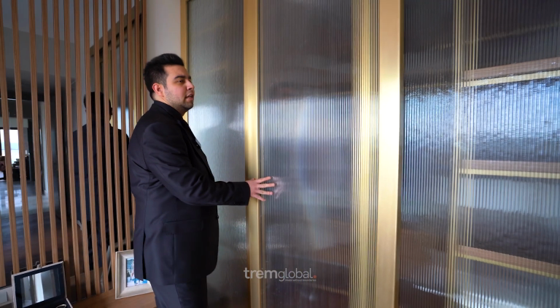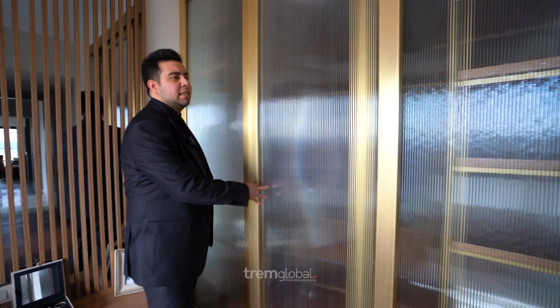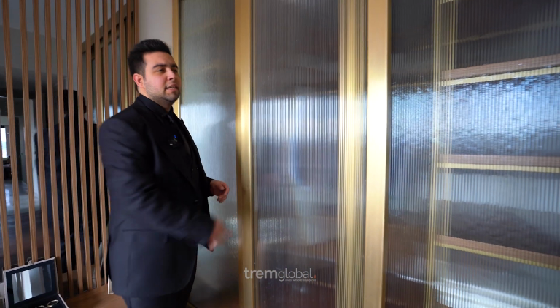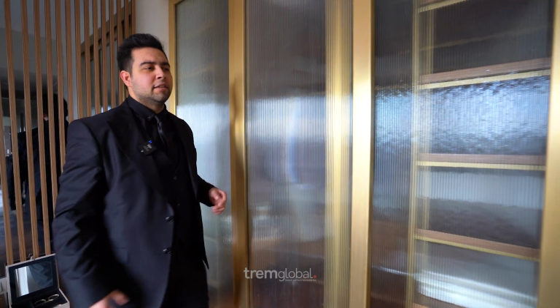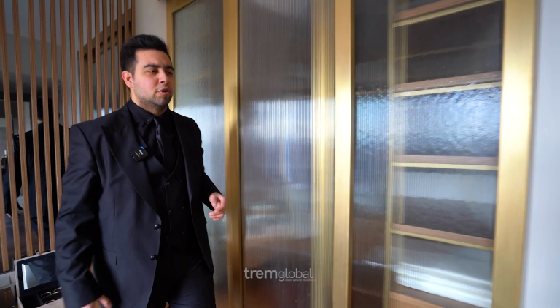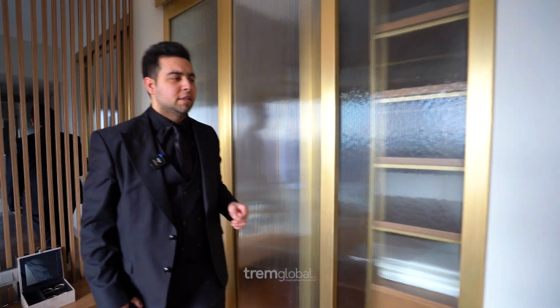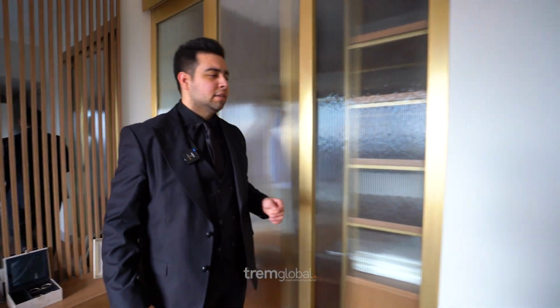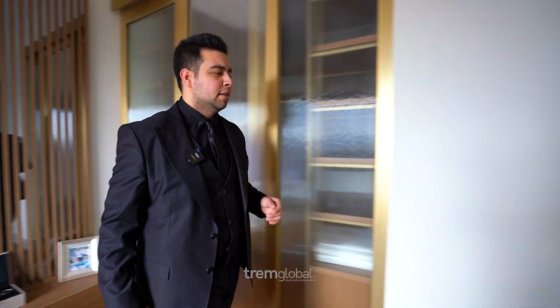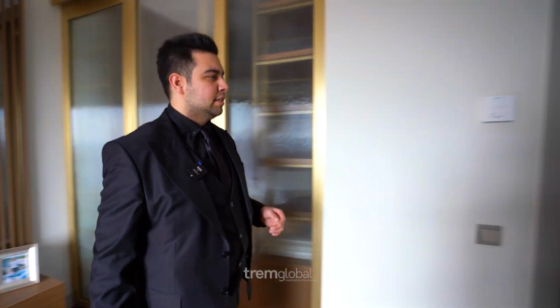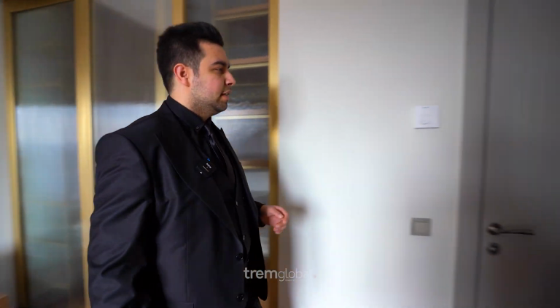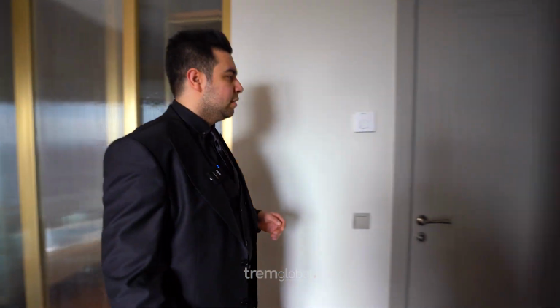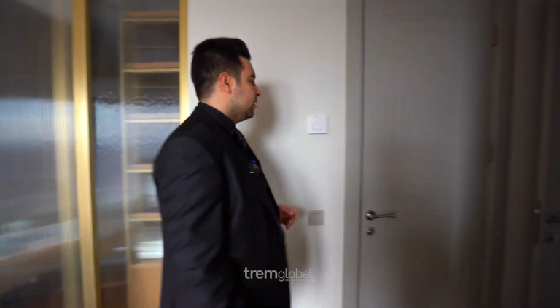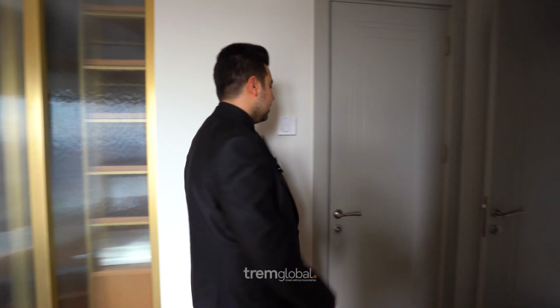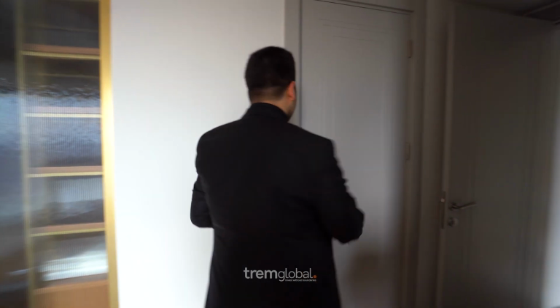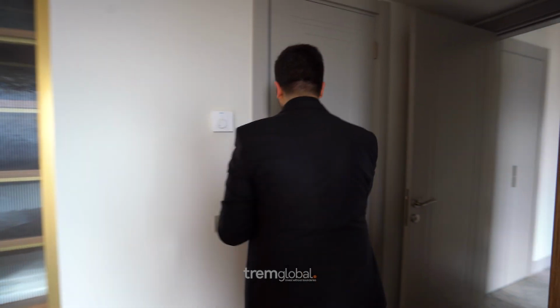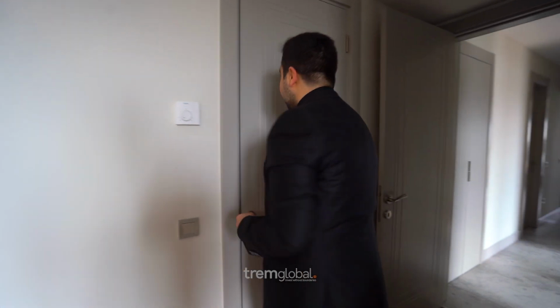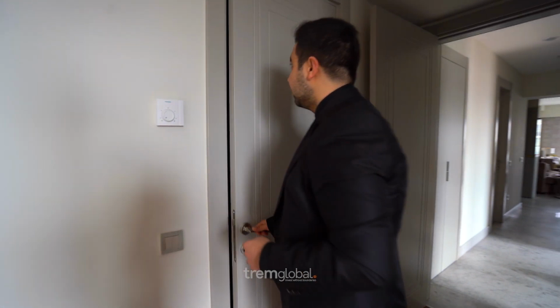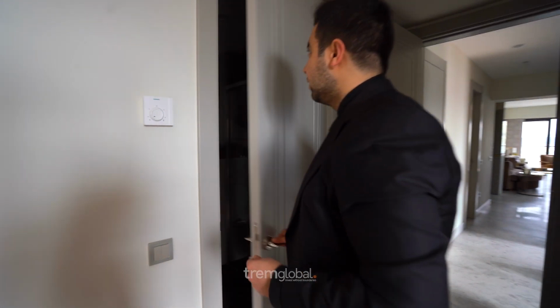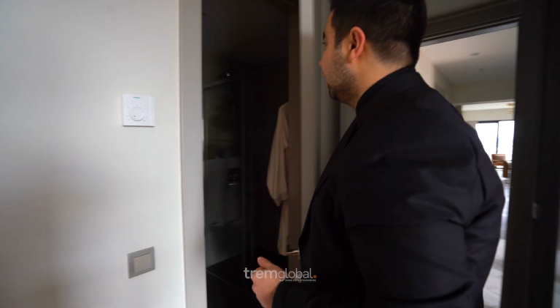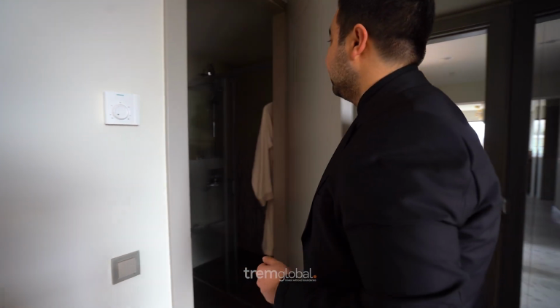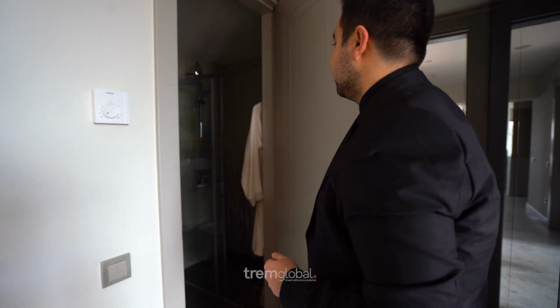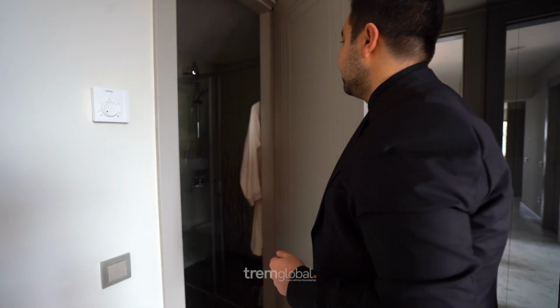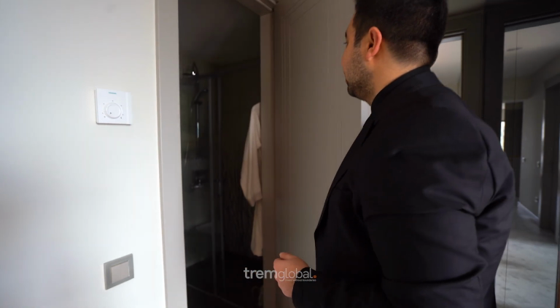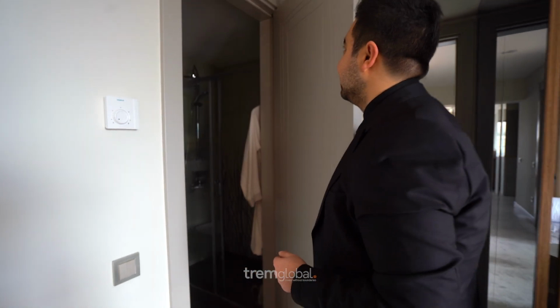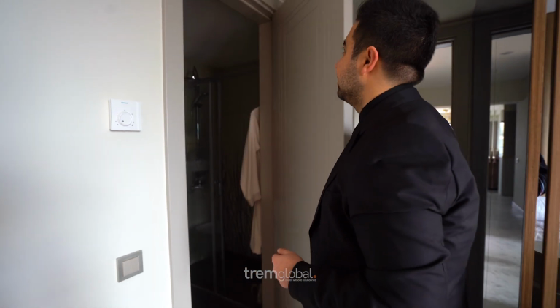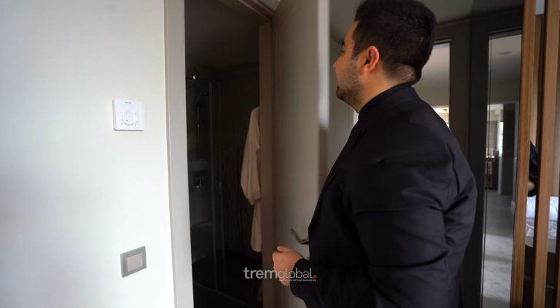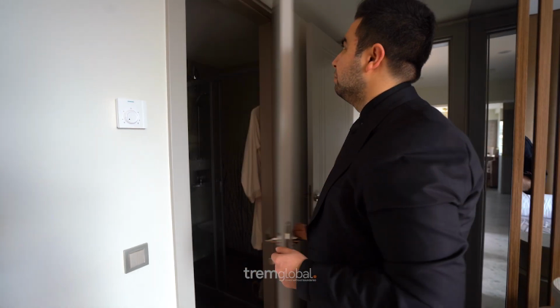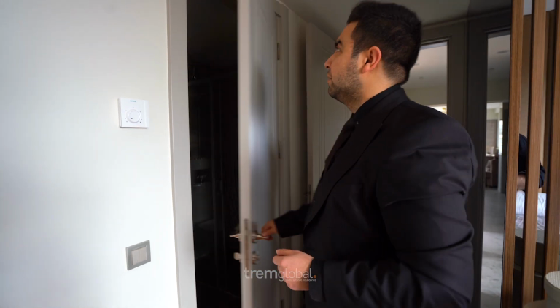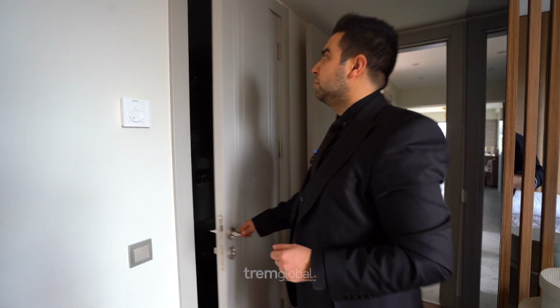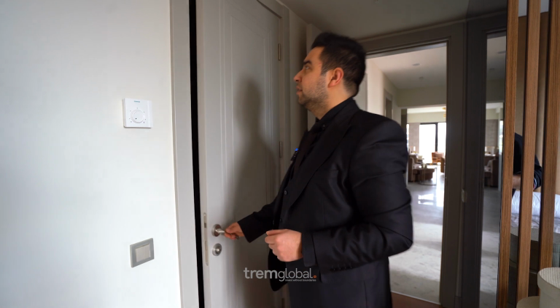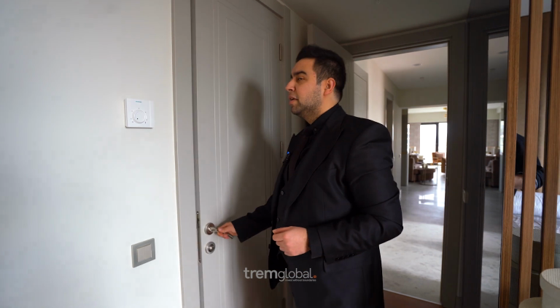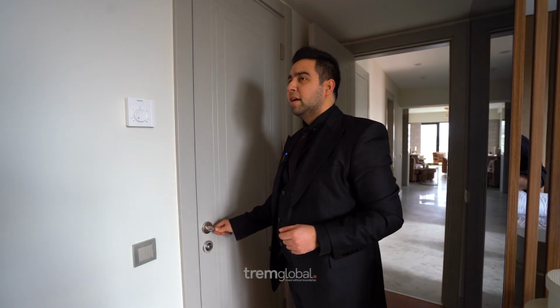There's another door here — let's see what's inside. This one is the second bathroom that we have.